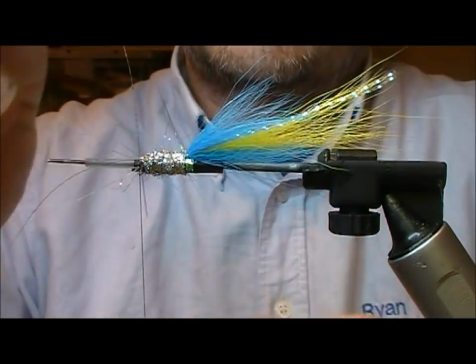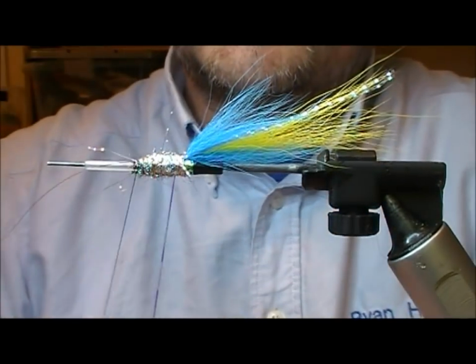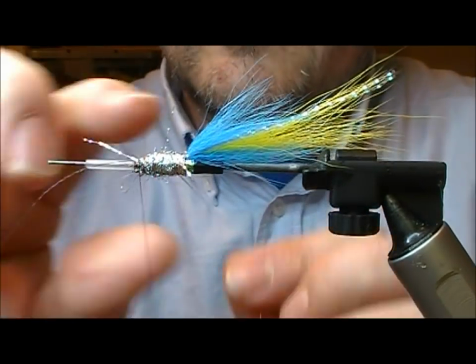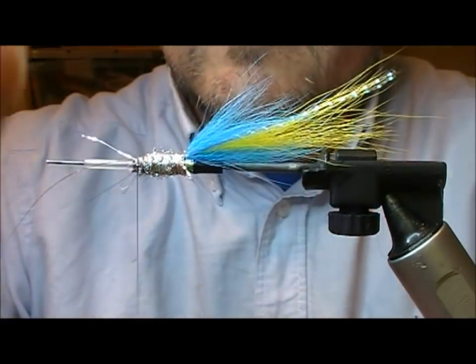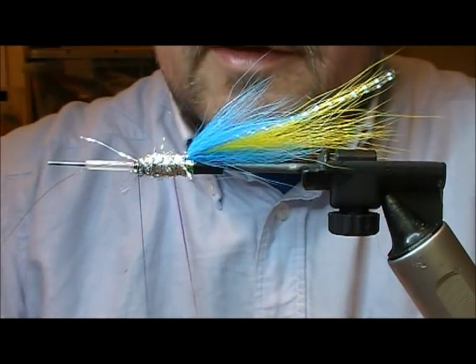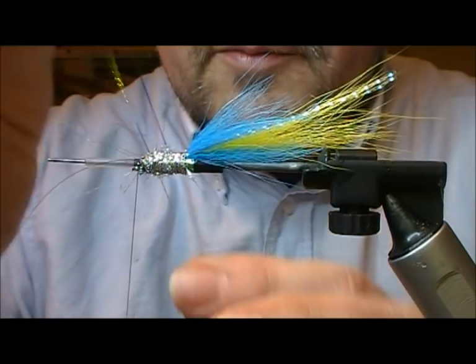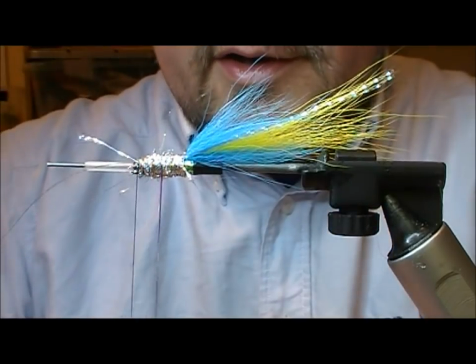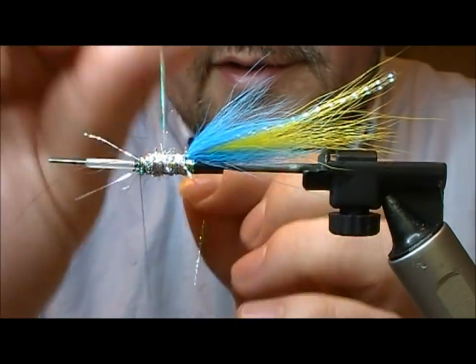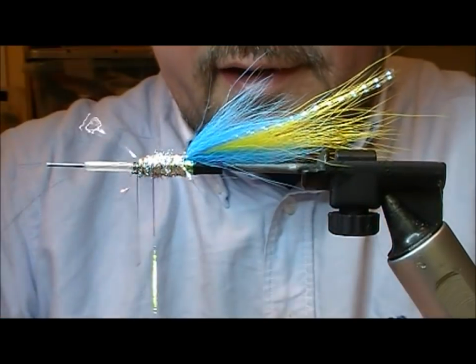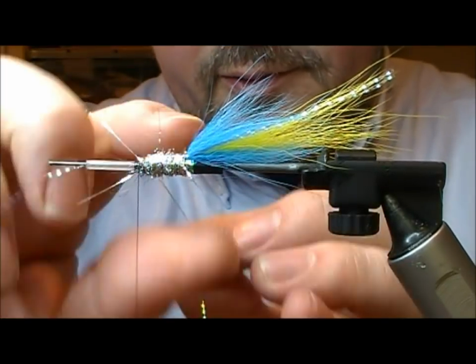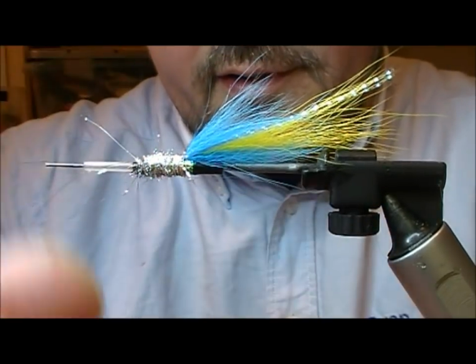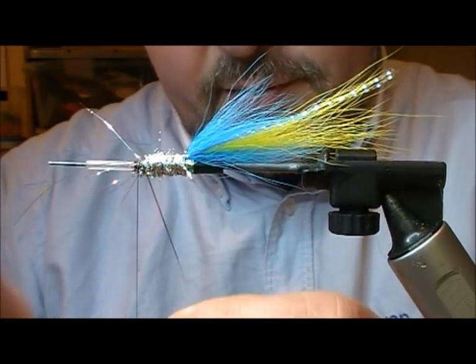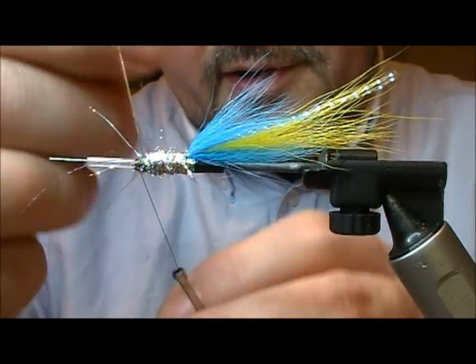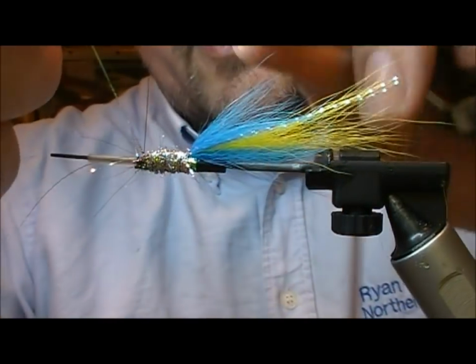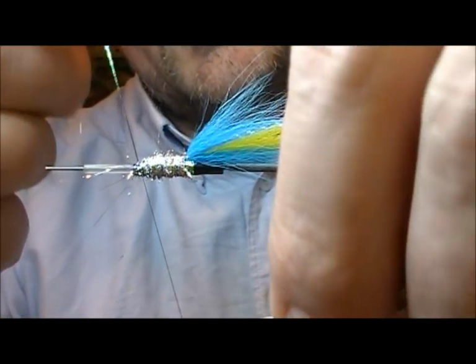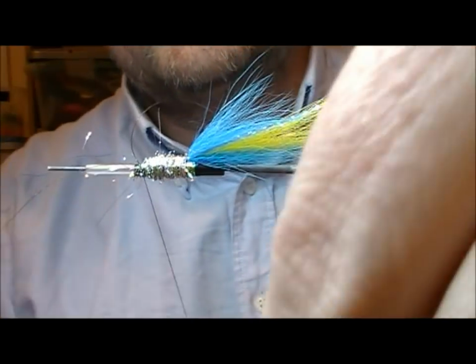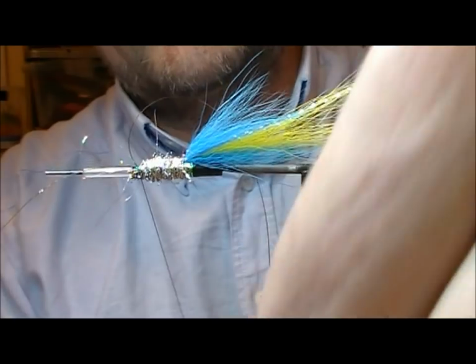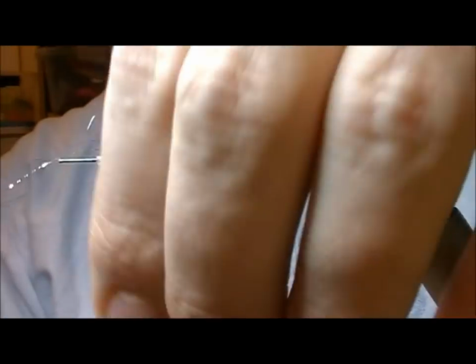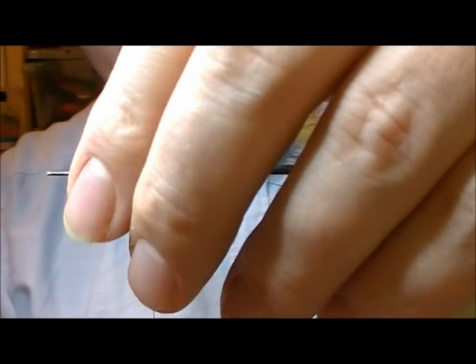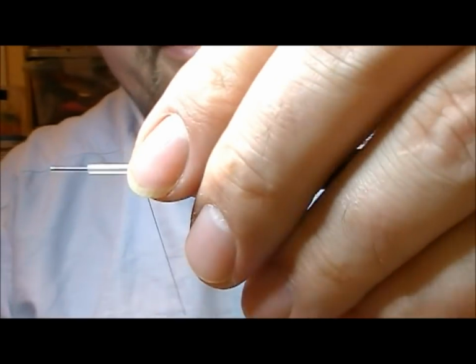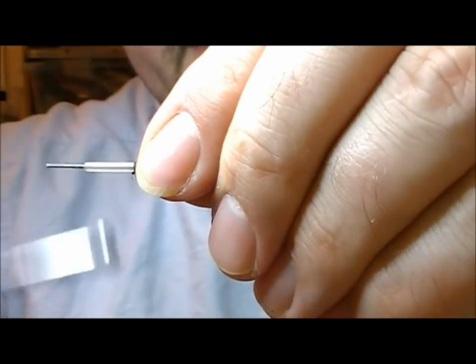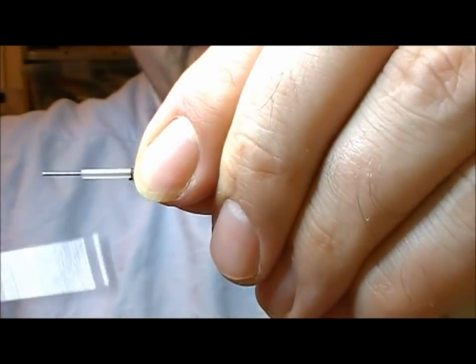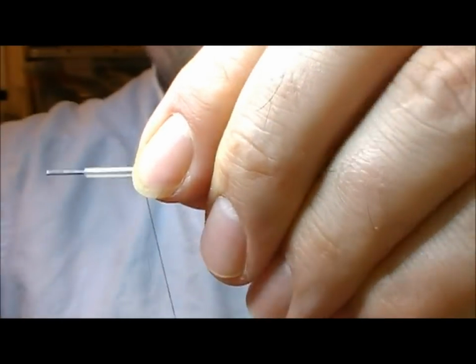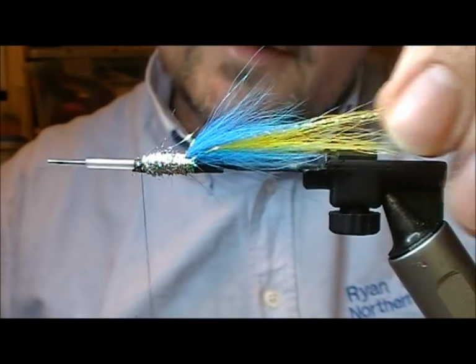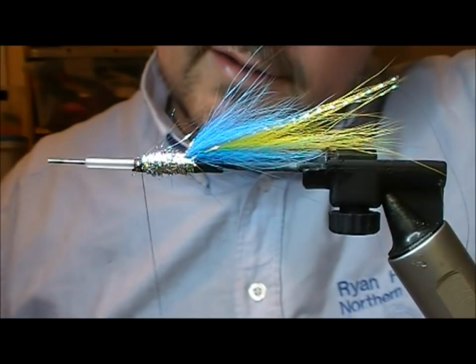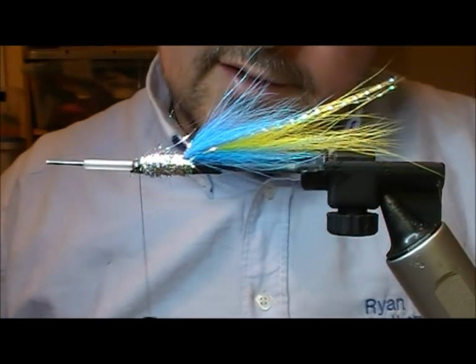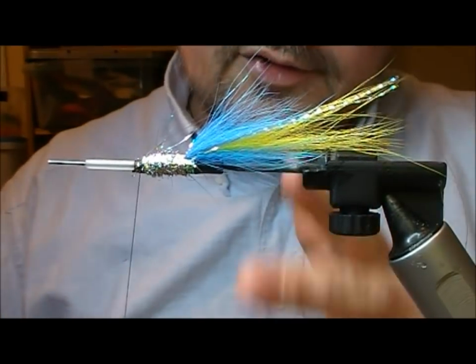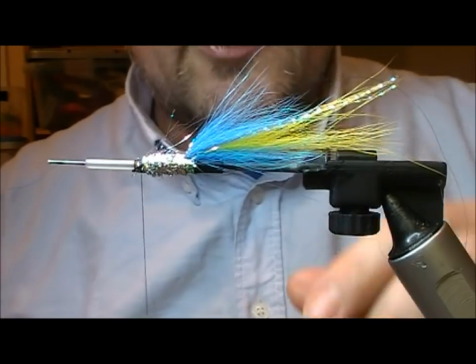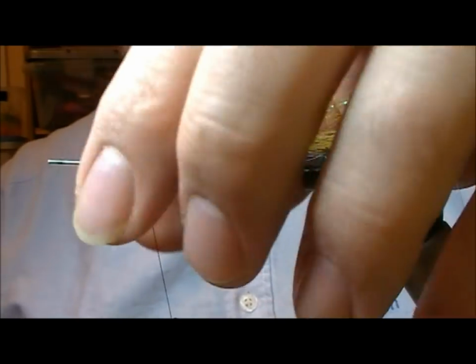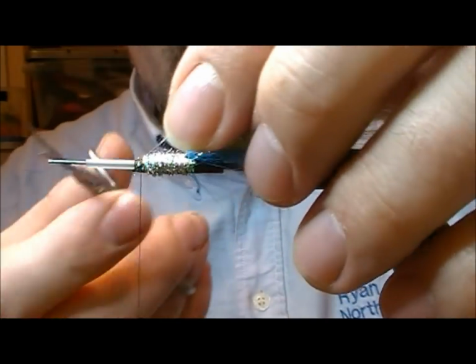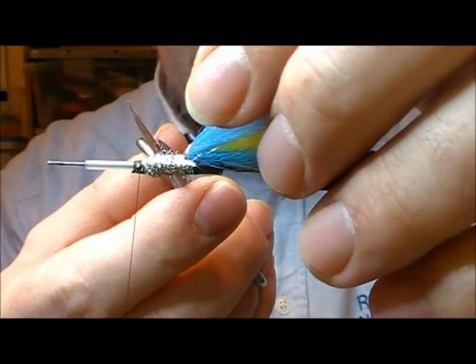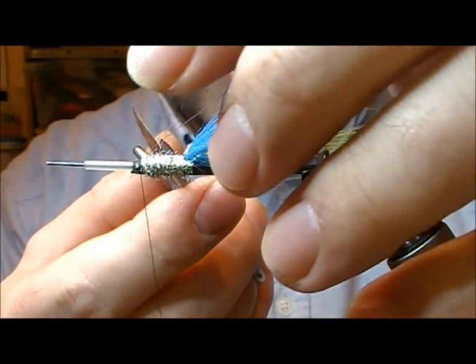Then we take our mirage that was left there to rib with and rib along the body. Mirage — lovely stuff. It sort of transmits the colour of whatever's underneath it, so it looks really well over black and it also looks really well over silver.